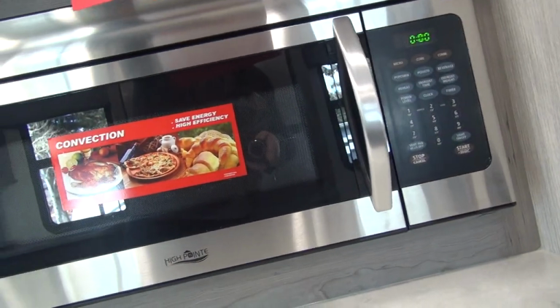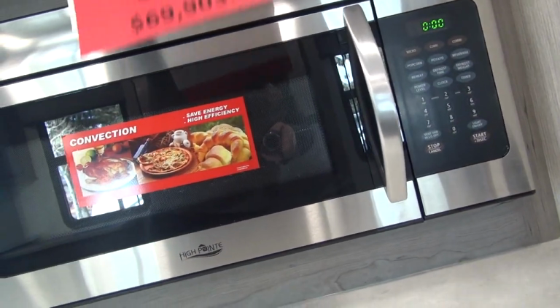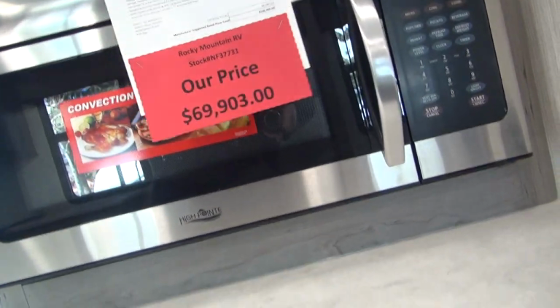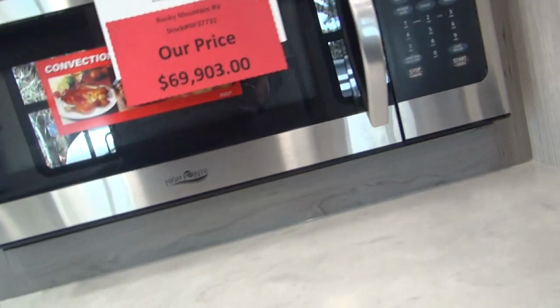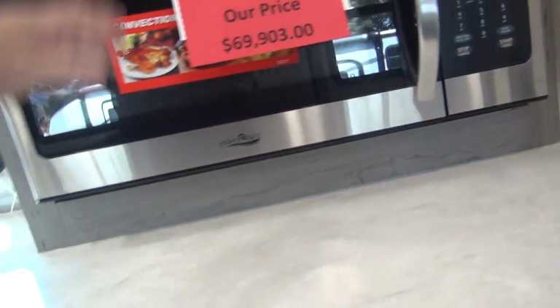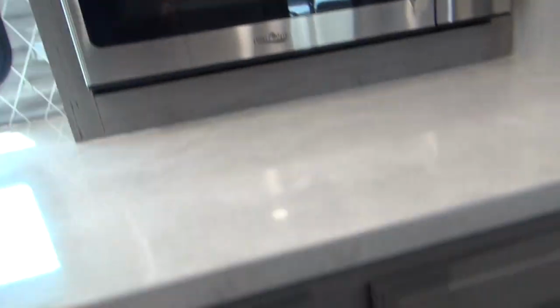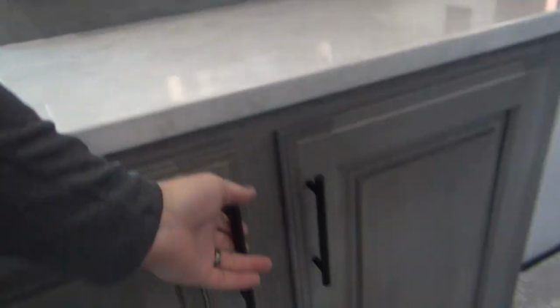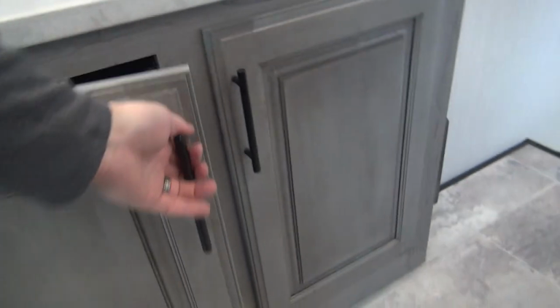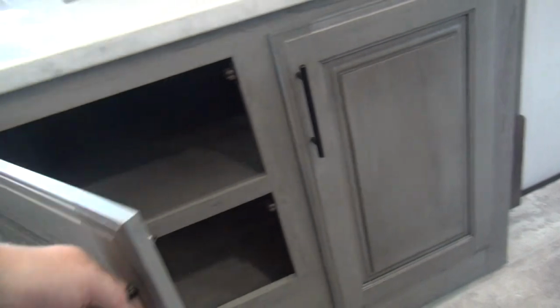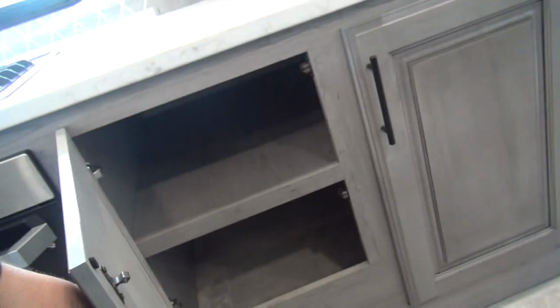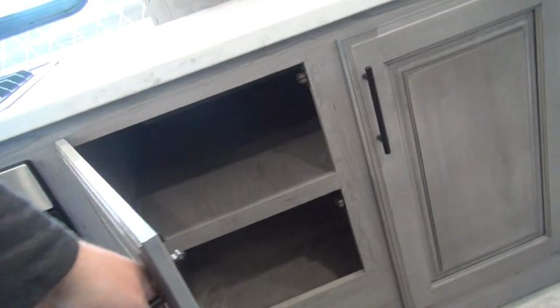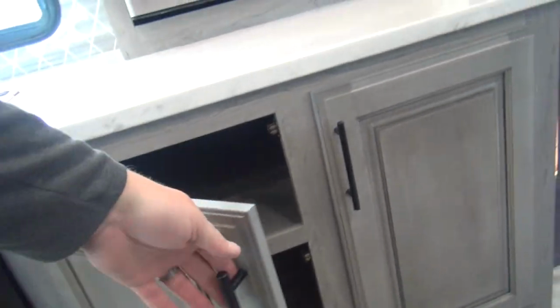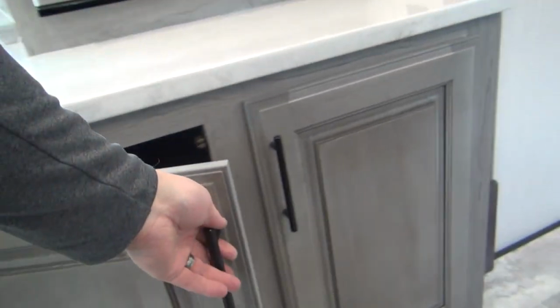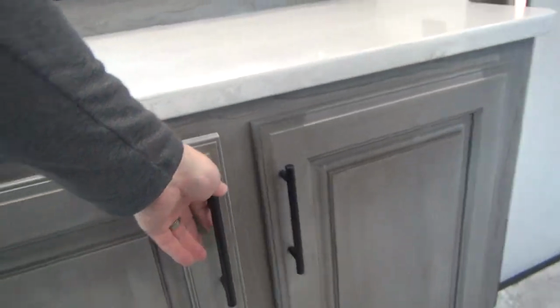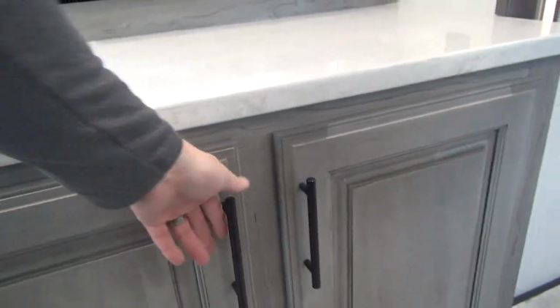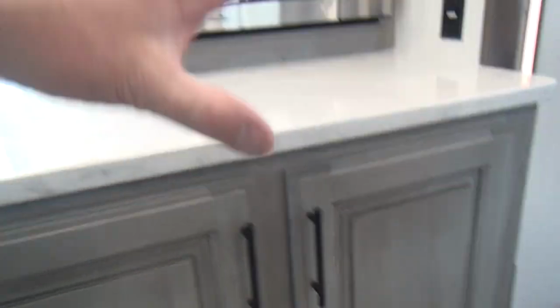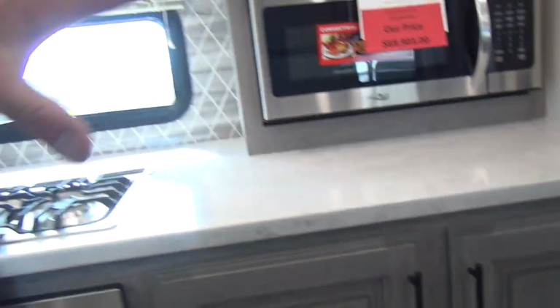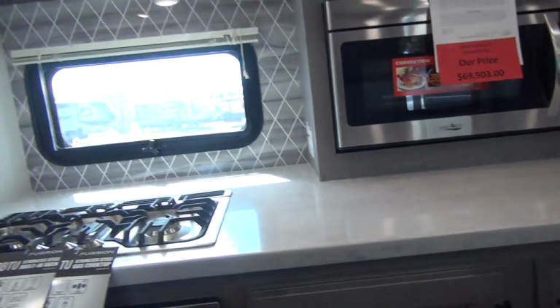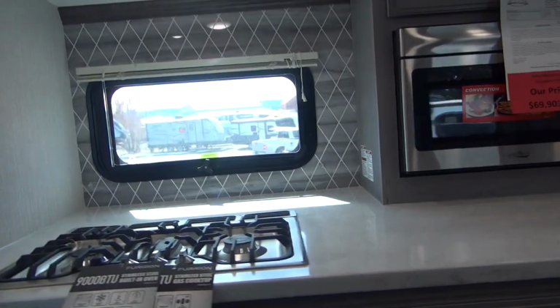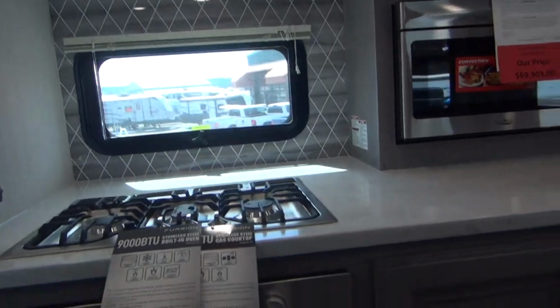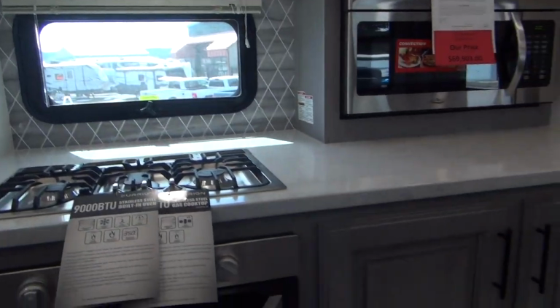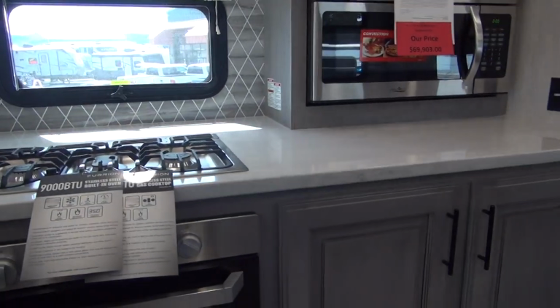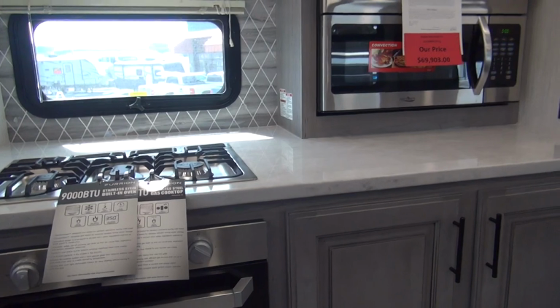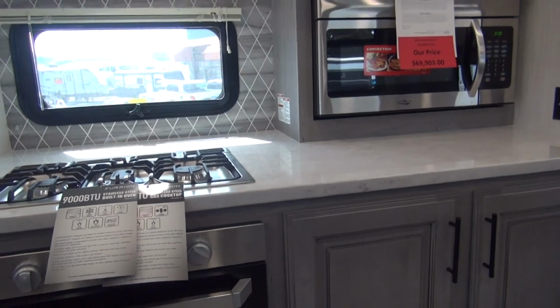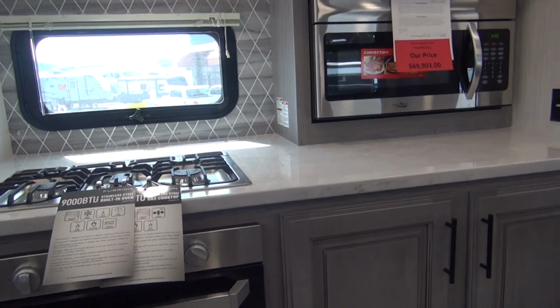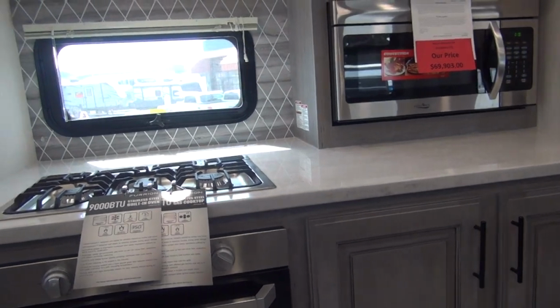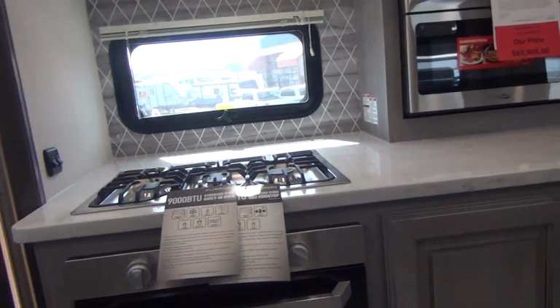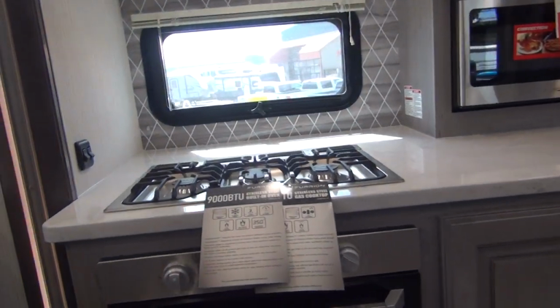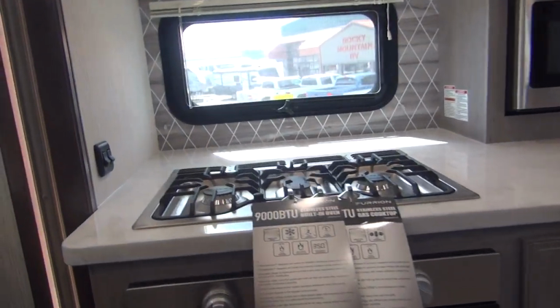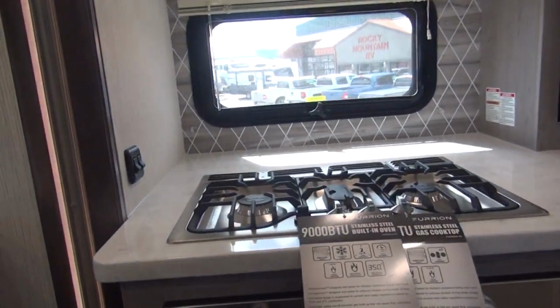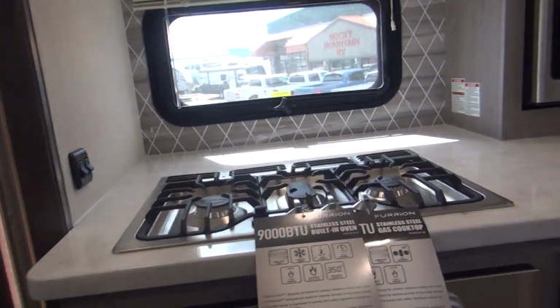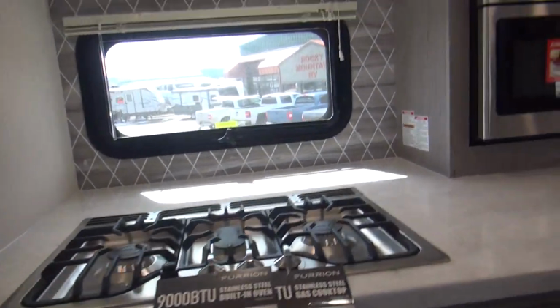A little storage up above, and then nice big storage down below as well. This cooking area is in a slide-out on the door side, and that is the only slide up here in the kitchen.